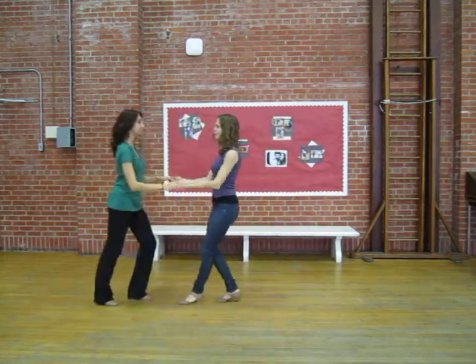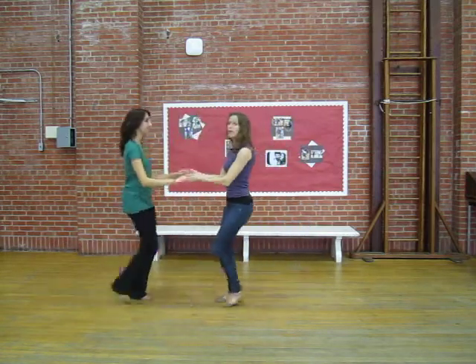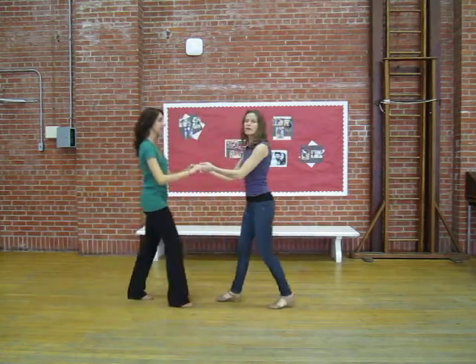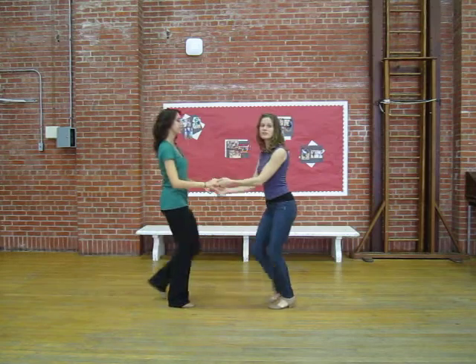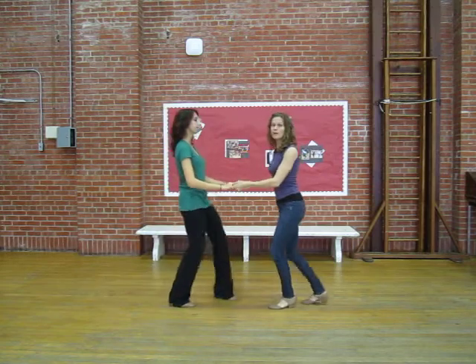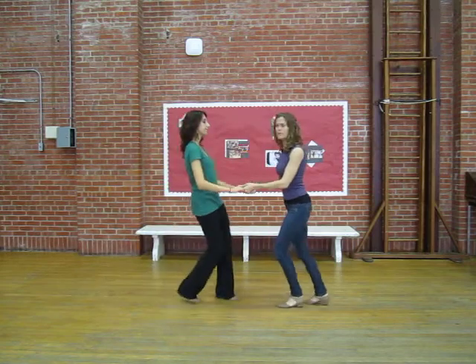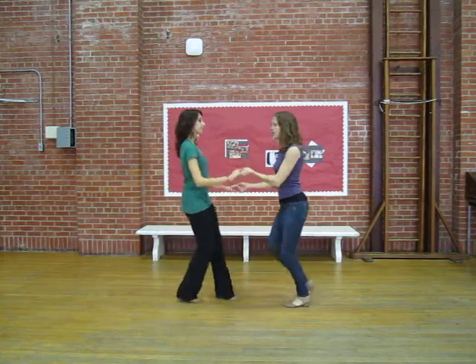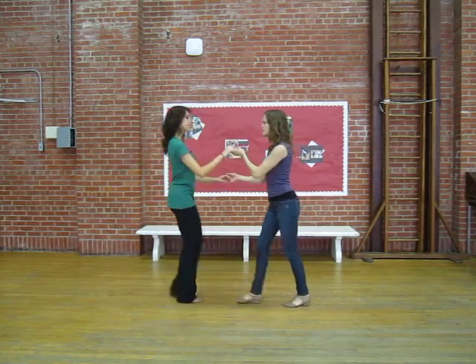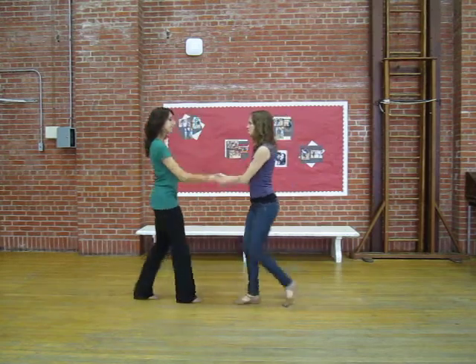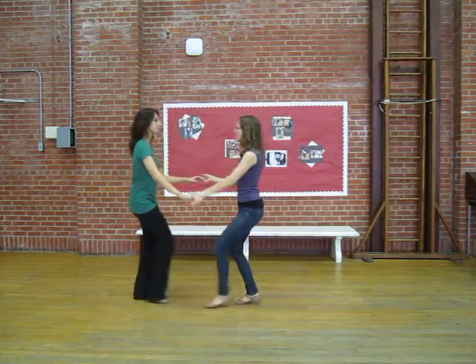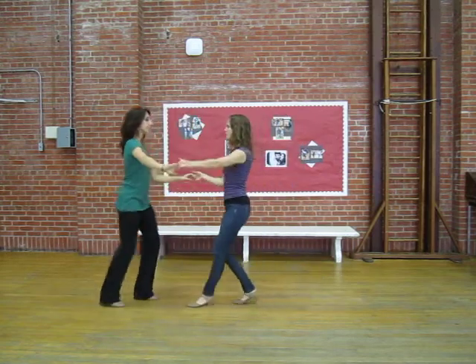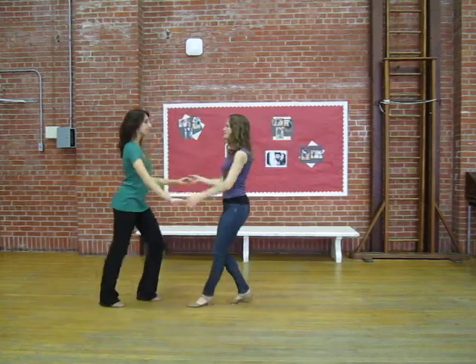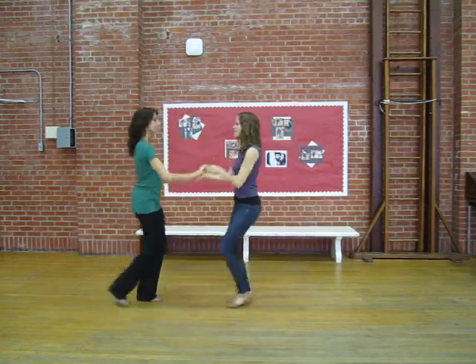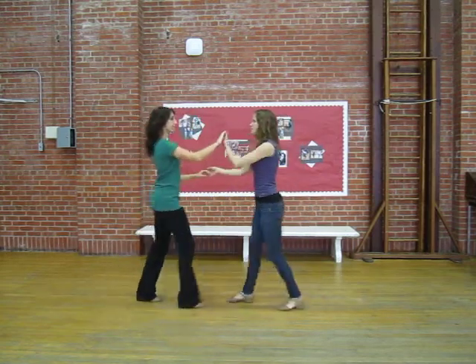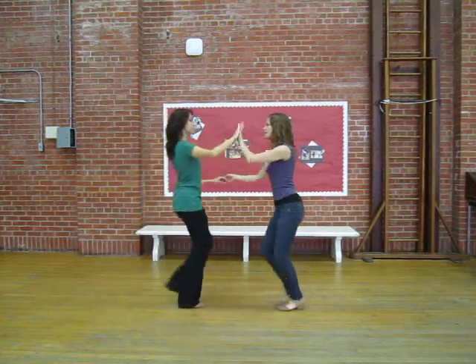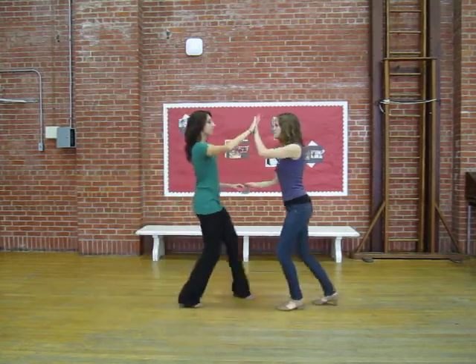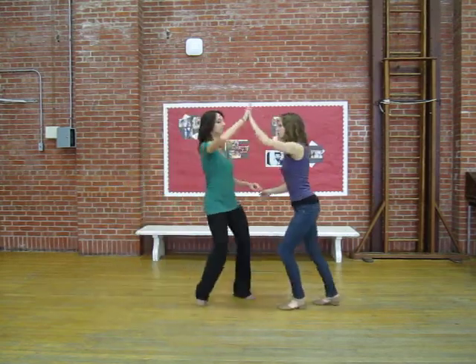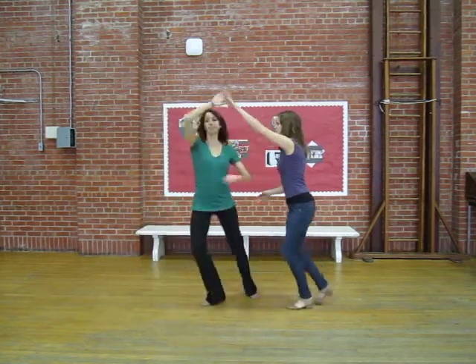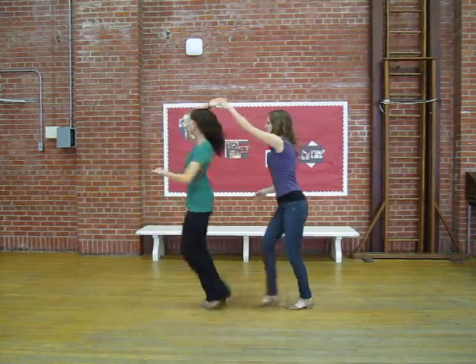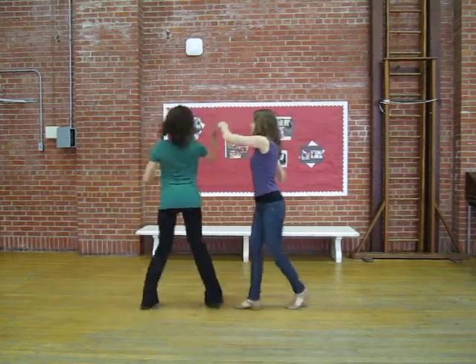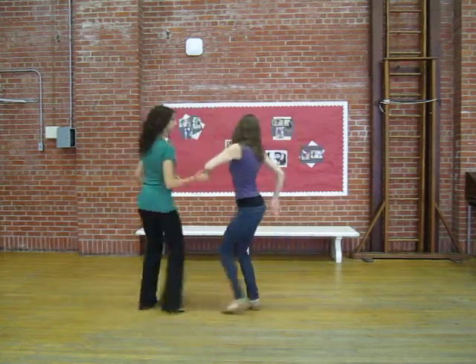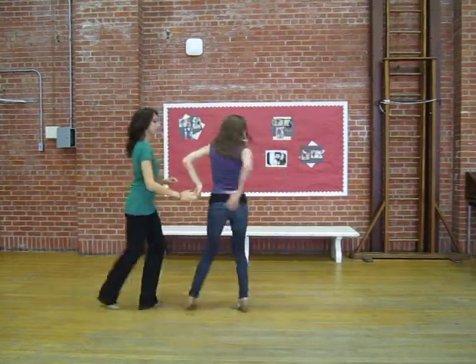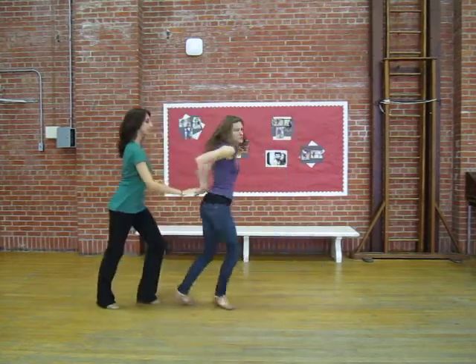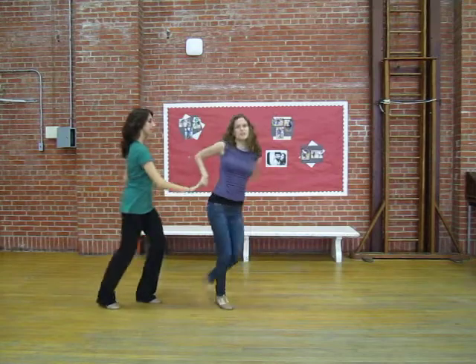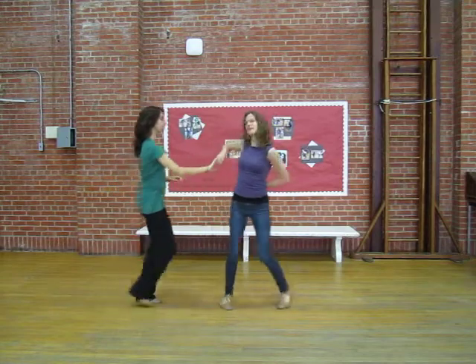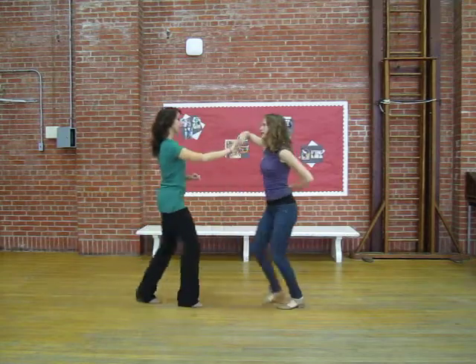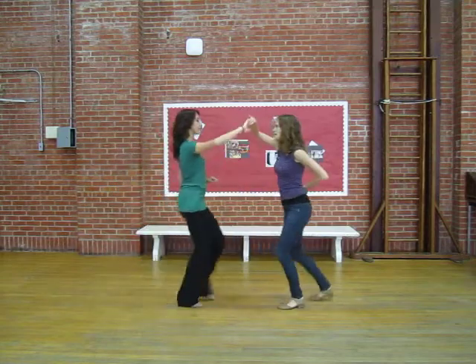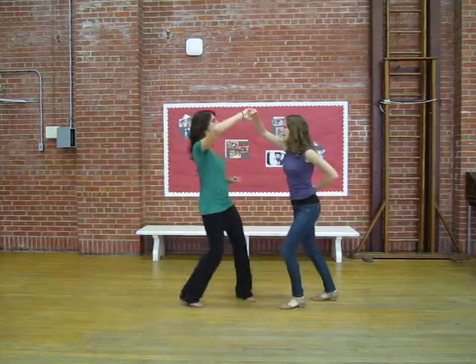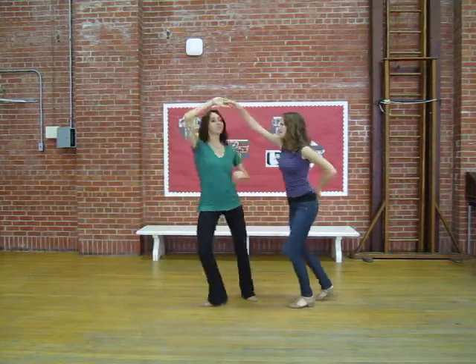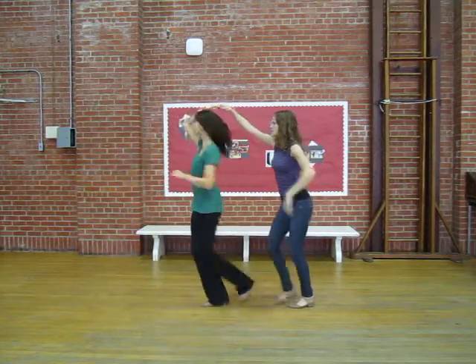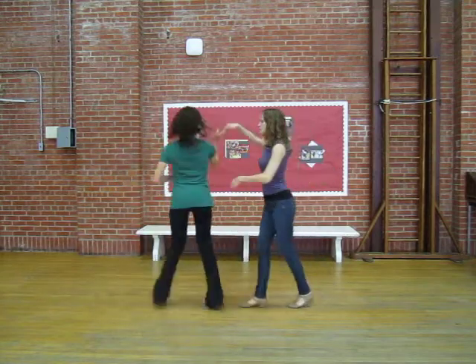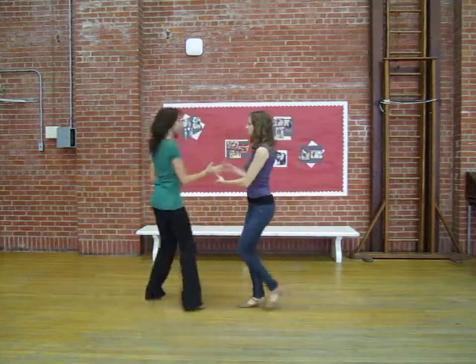Or we also did one more combo, which was 1, 2, 3 she goes. He goes, change hands behind the back, she goes again.